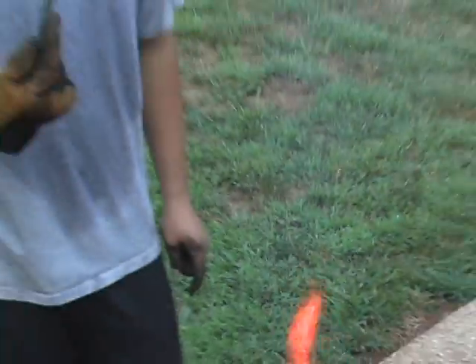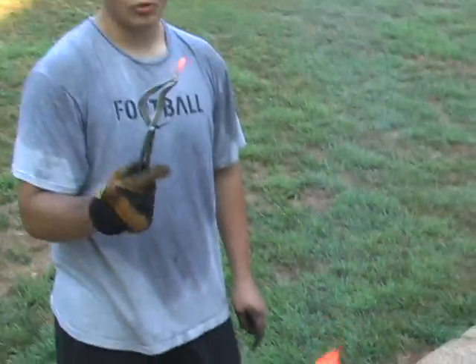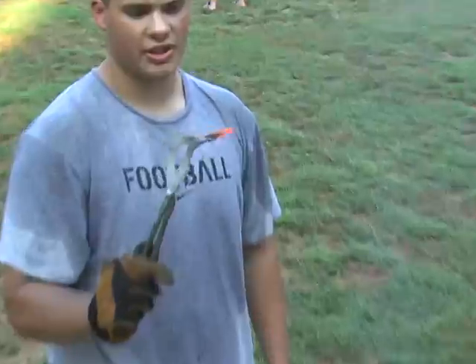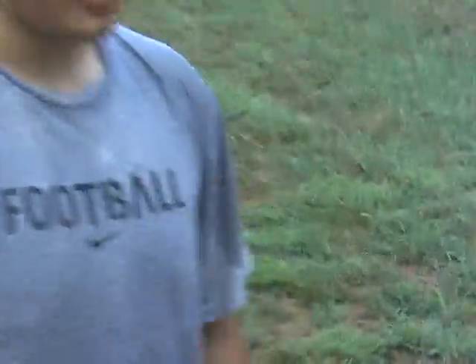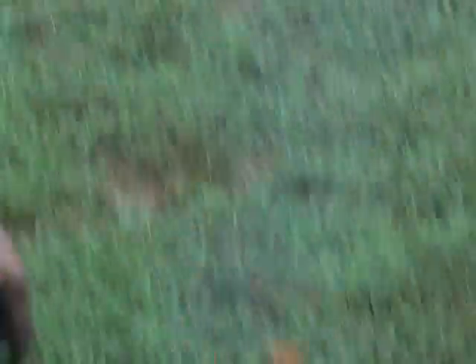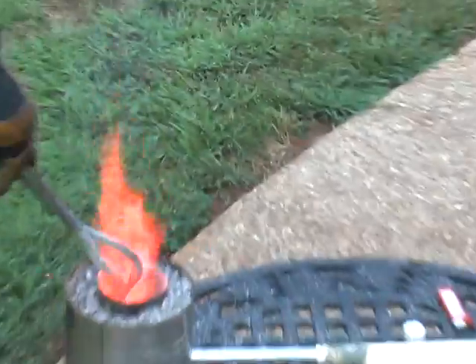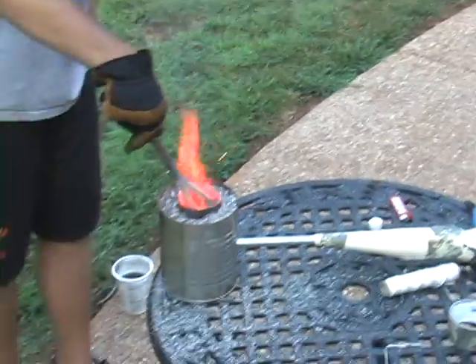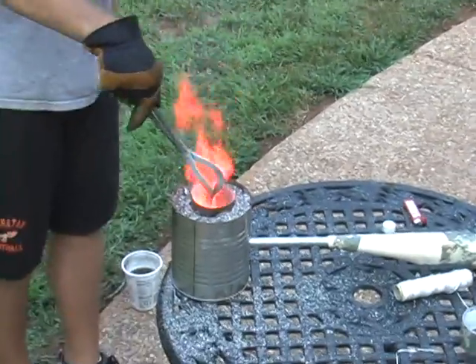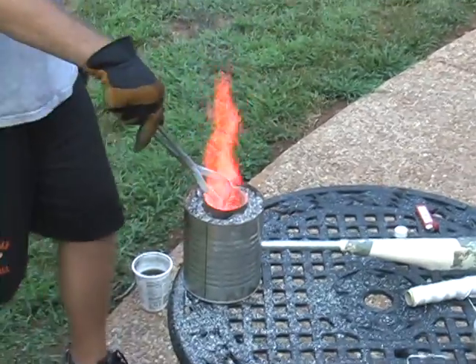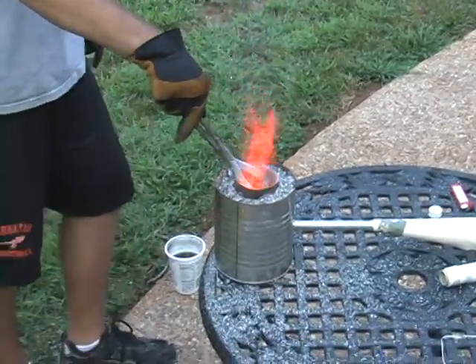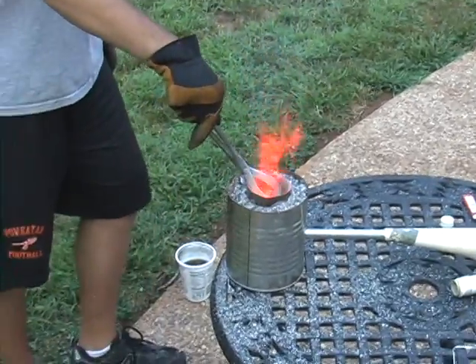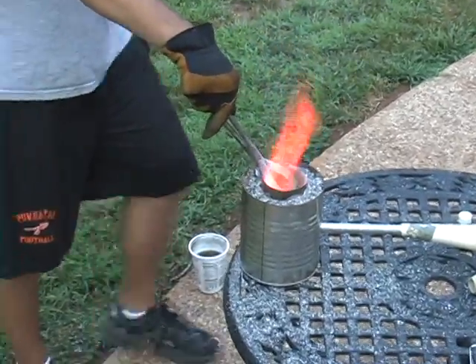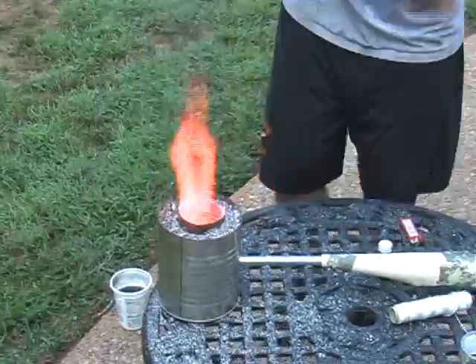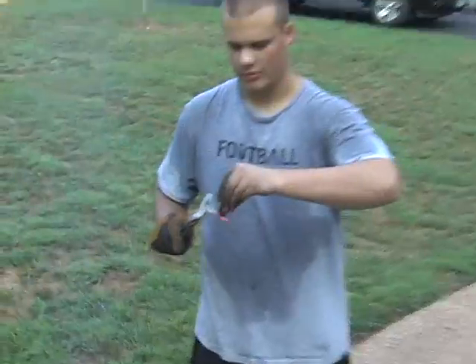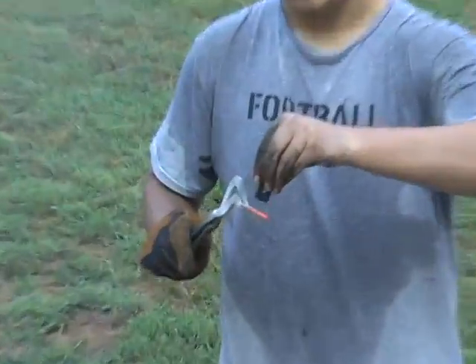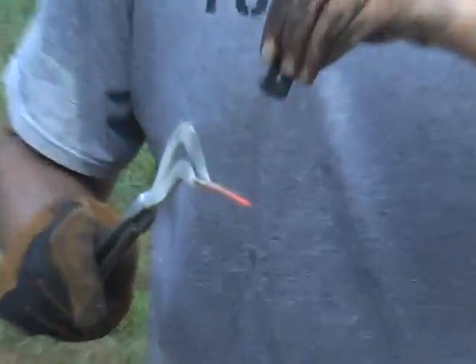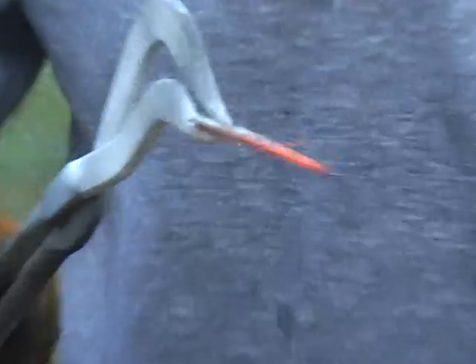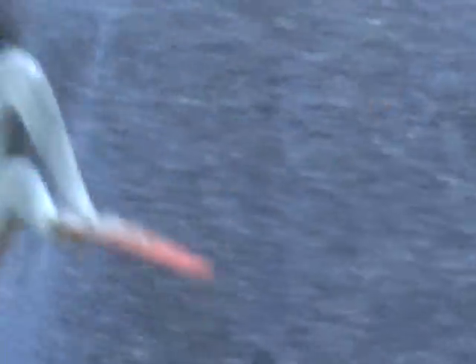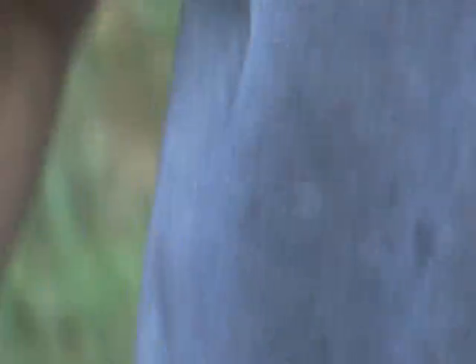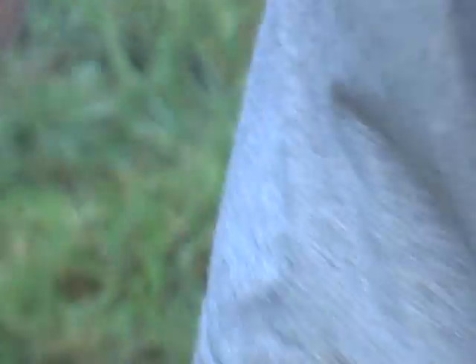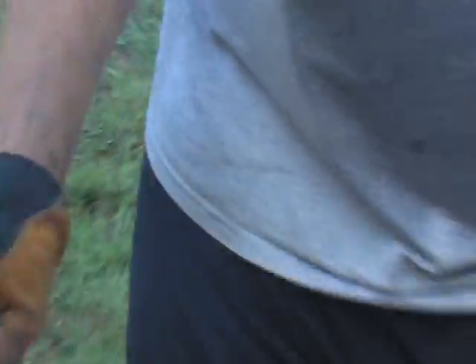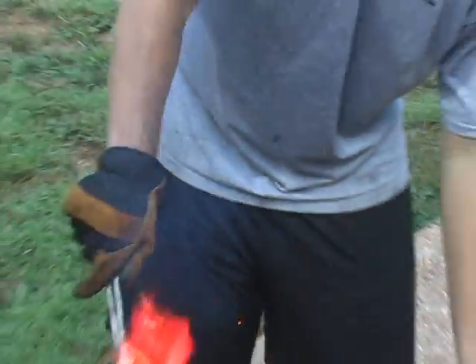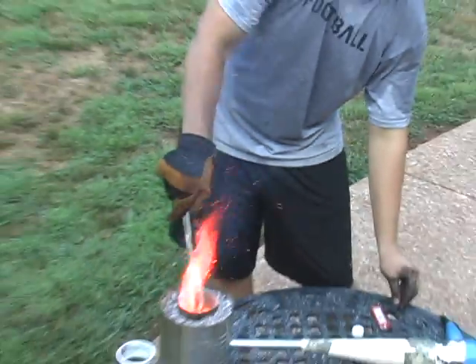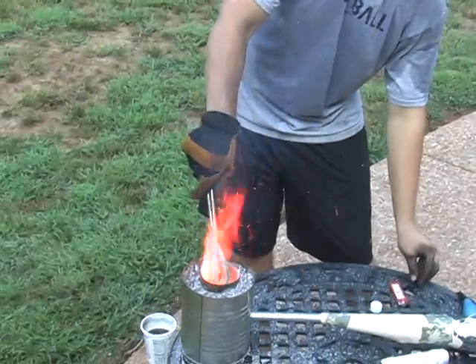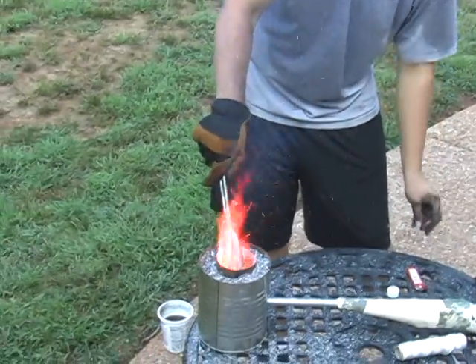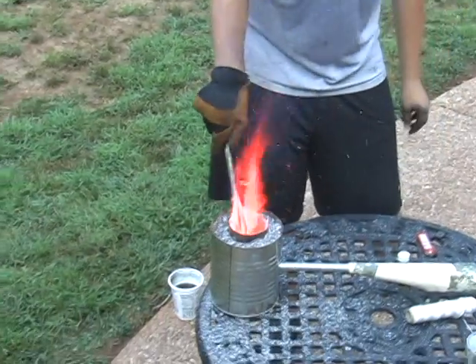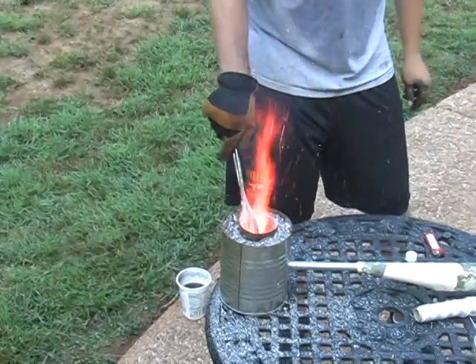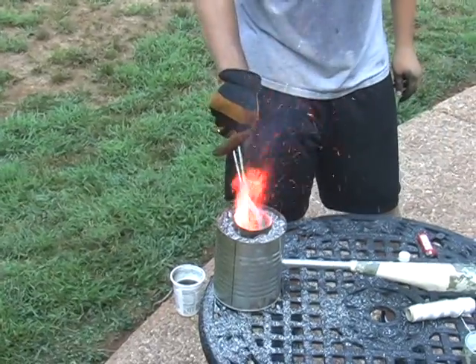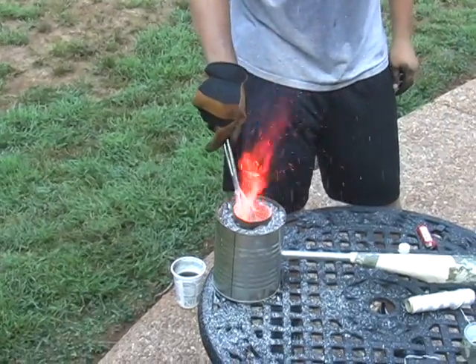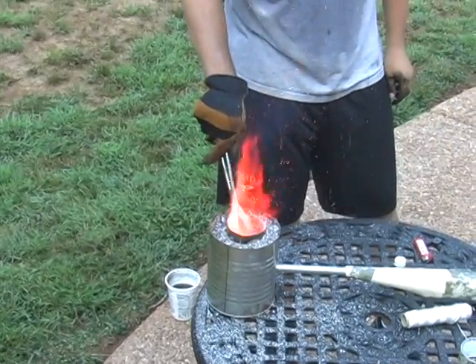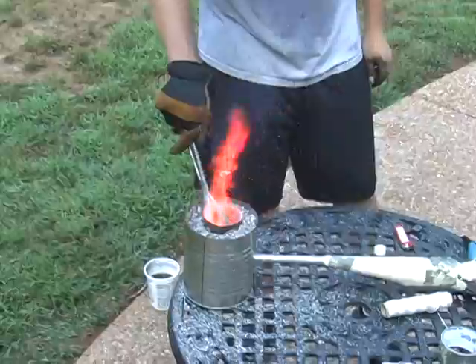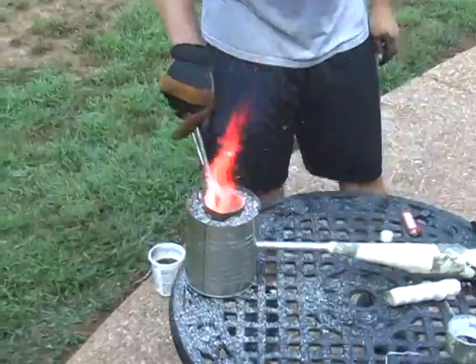It's getting orange at the tip. You can see it's not magnetic at all, which means you got it to the right temperature. We'll get it up and then quench it.